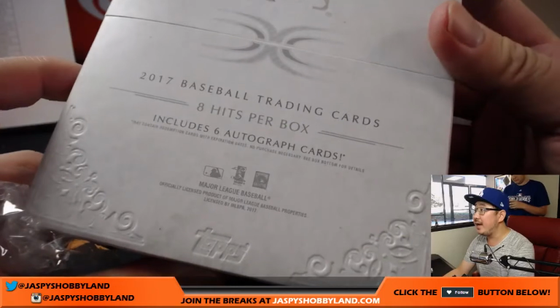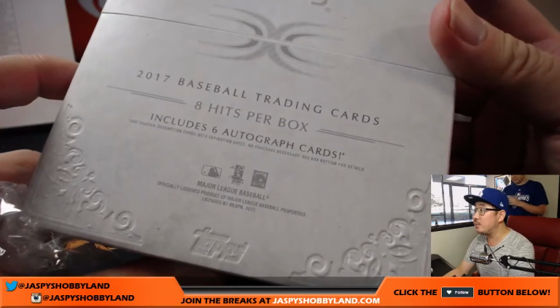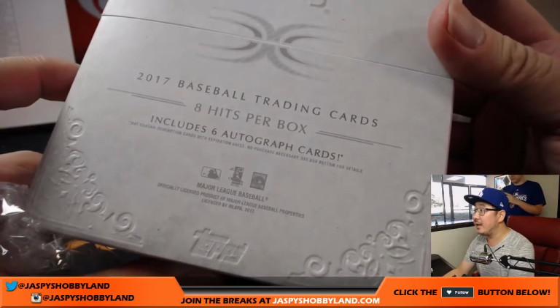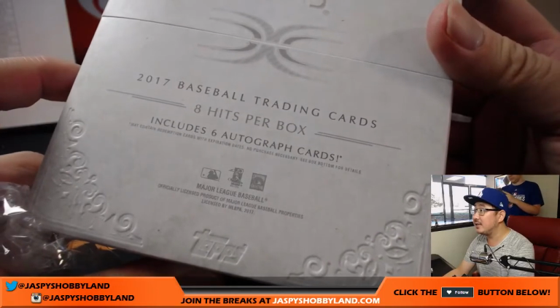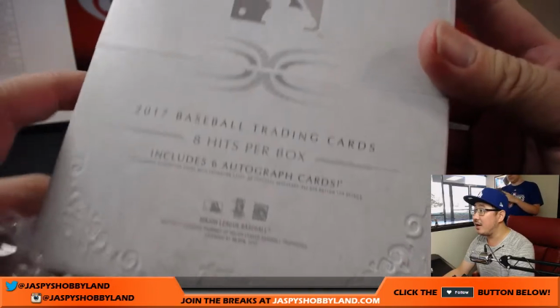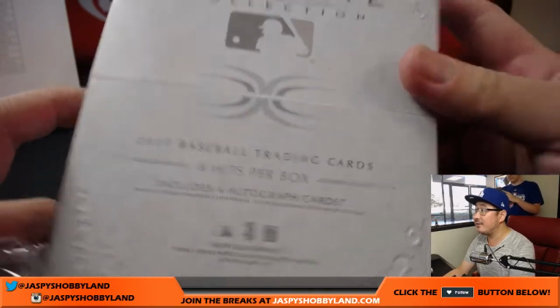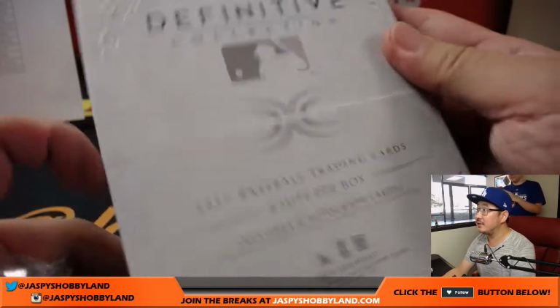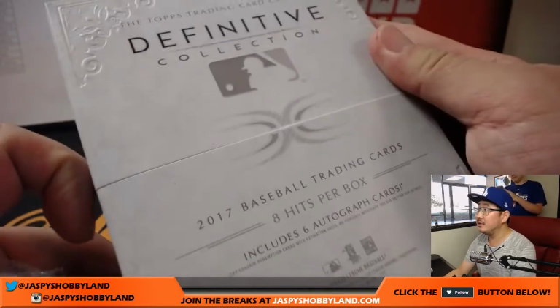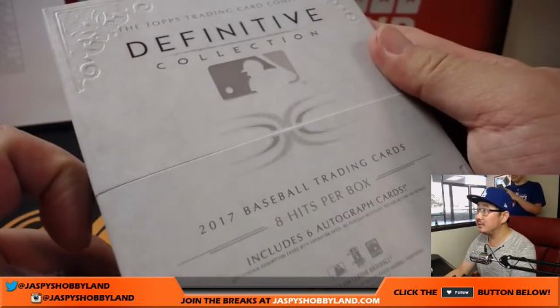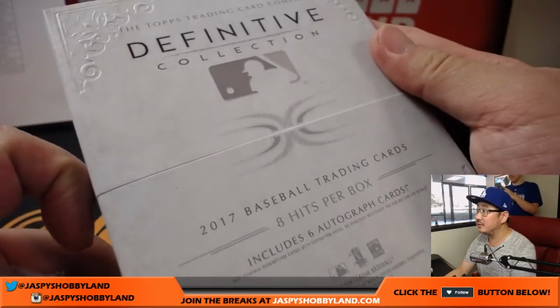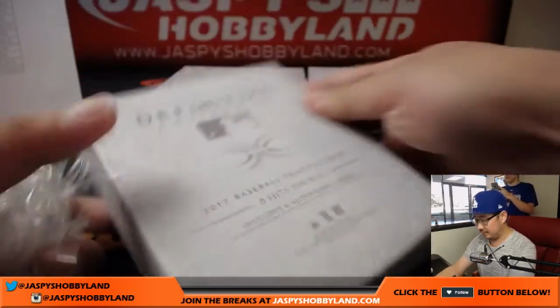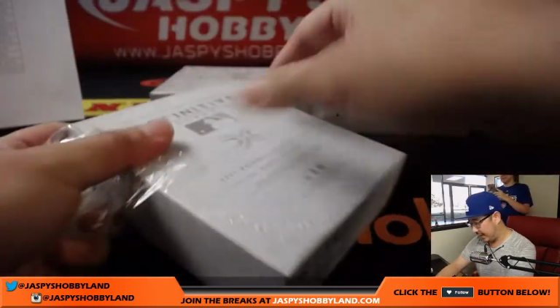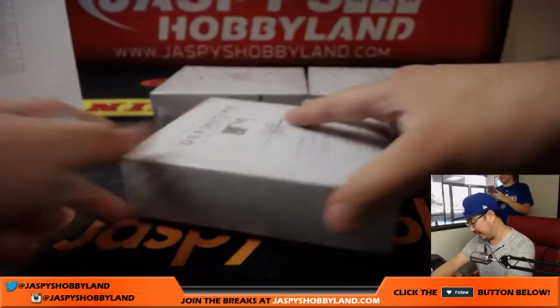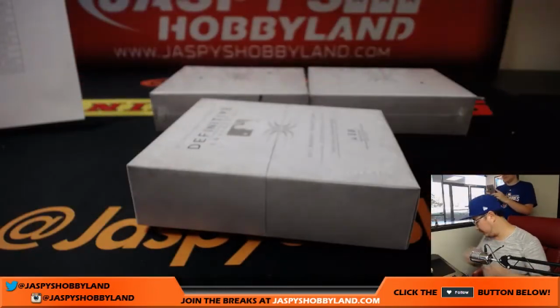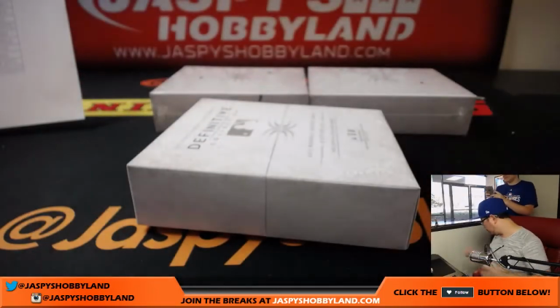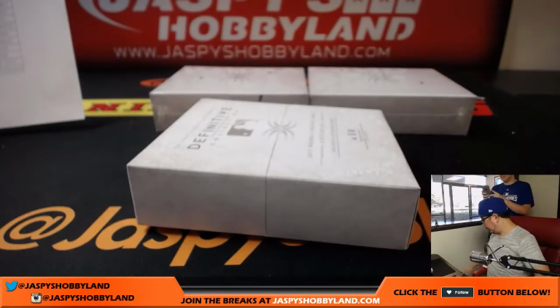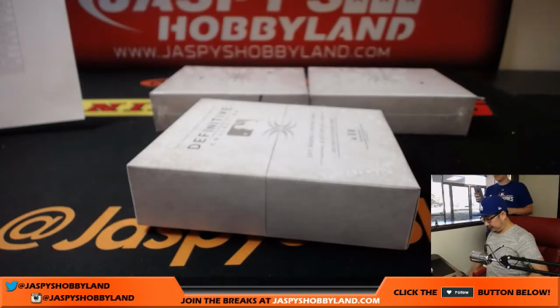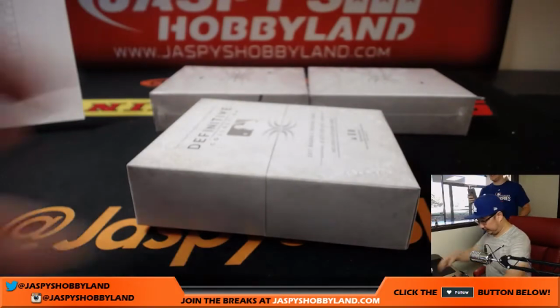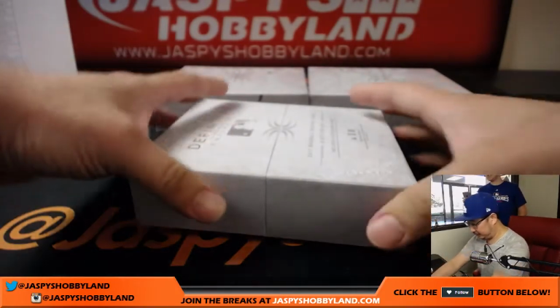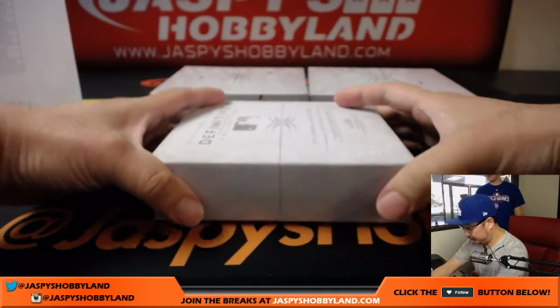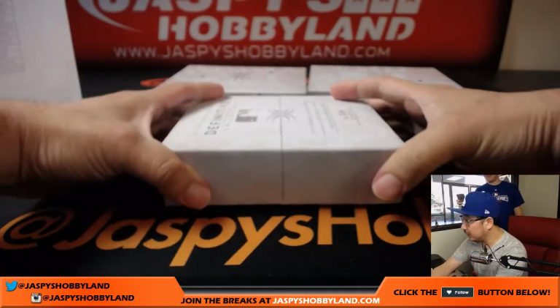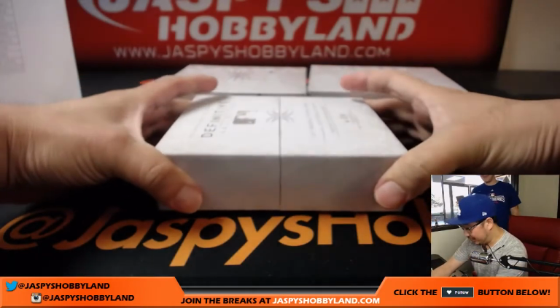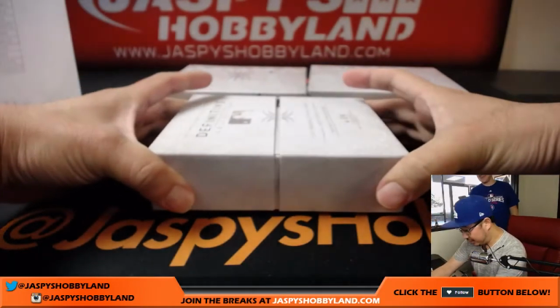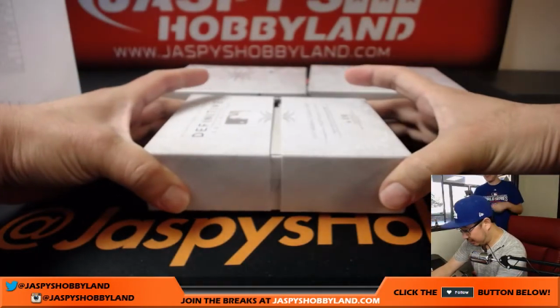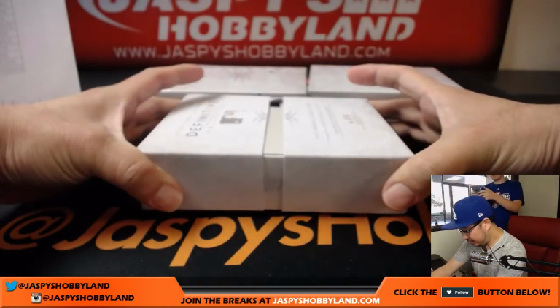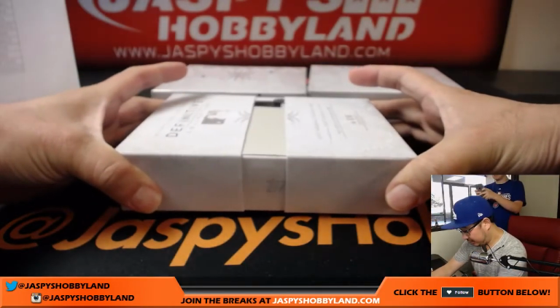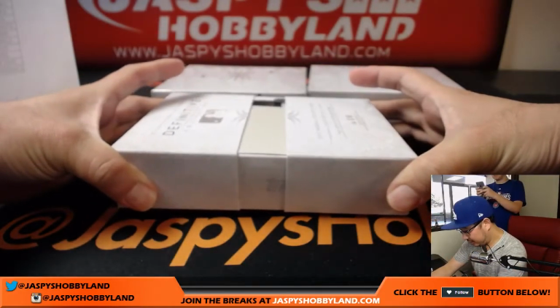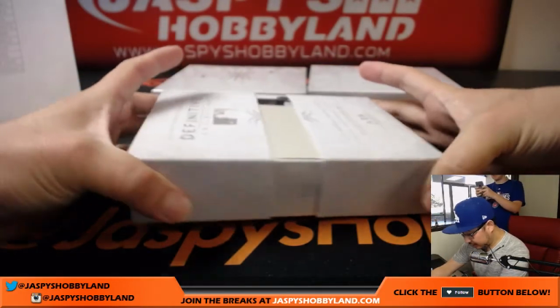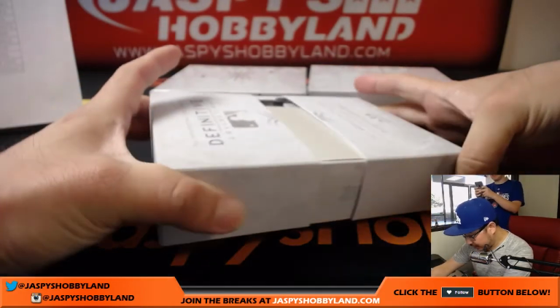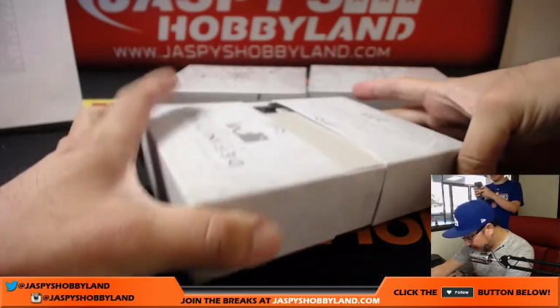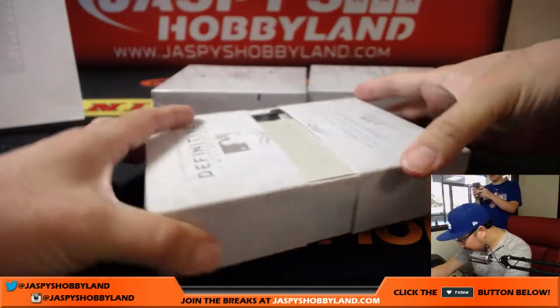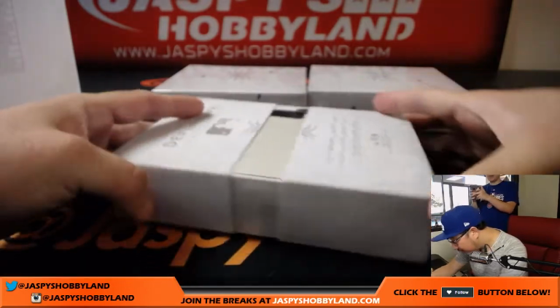Eight hits per box, six autographs. Nice design, as usual. Live on Instagram. First, like a definitive baseball.